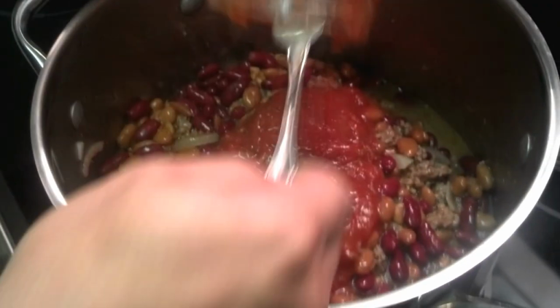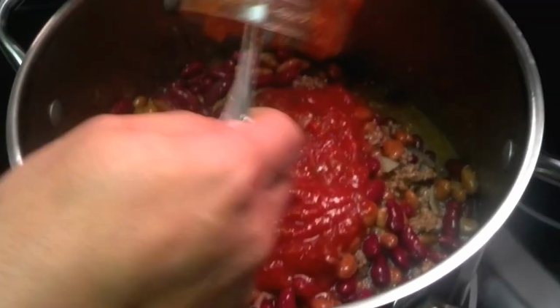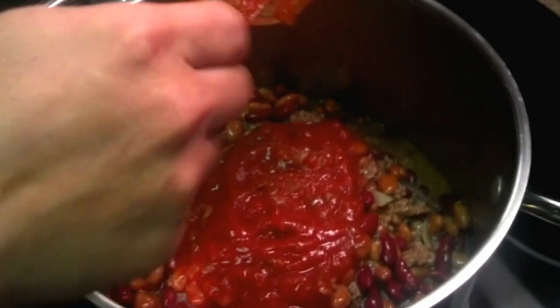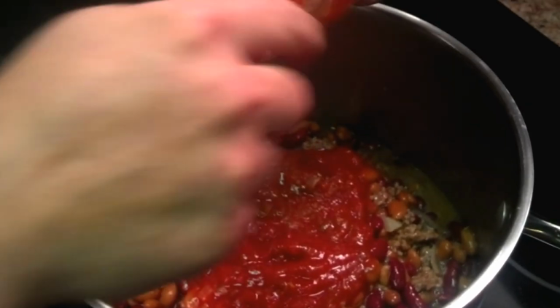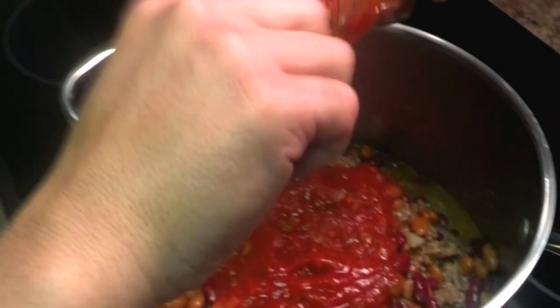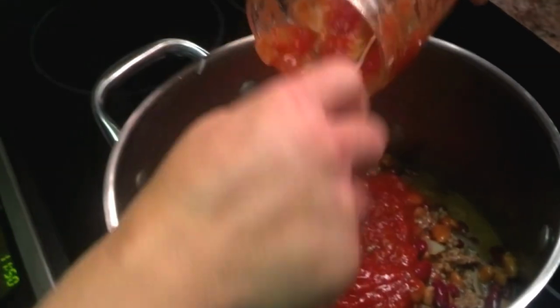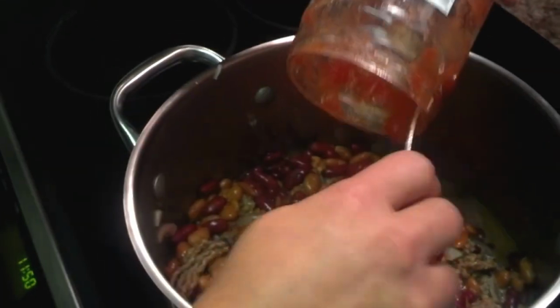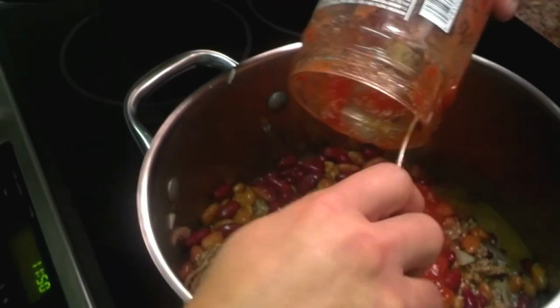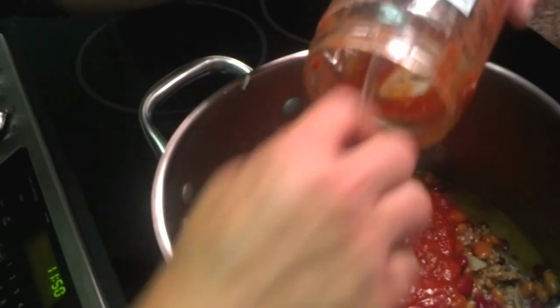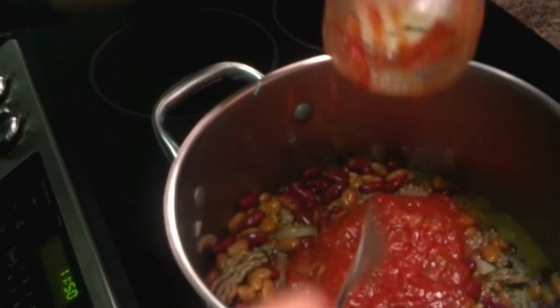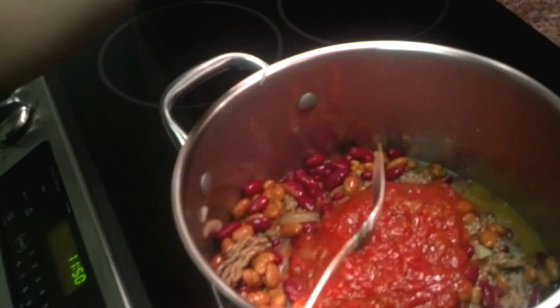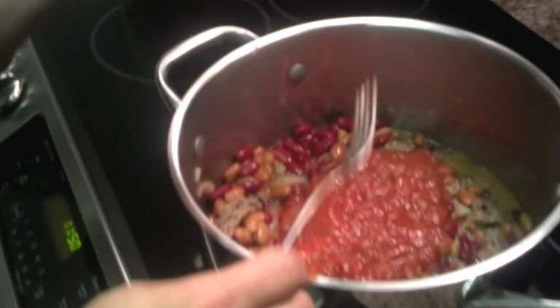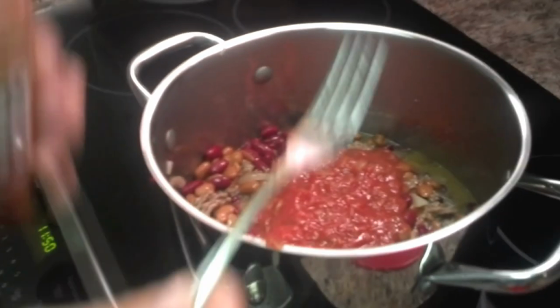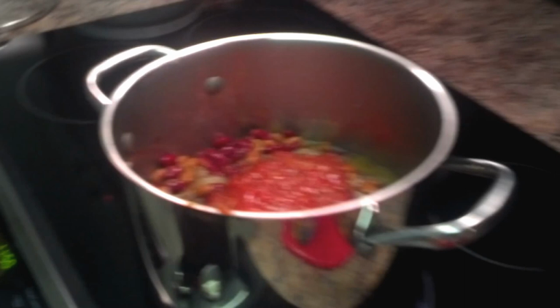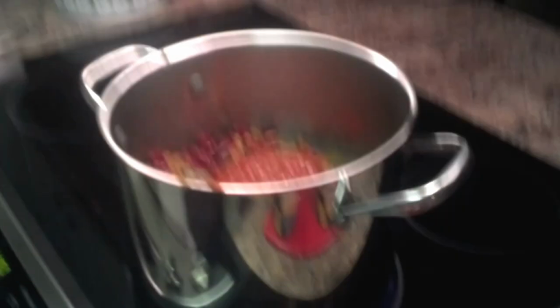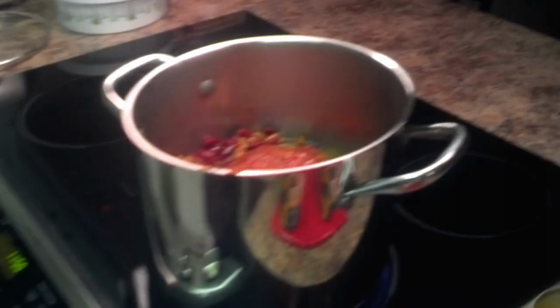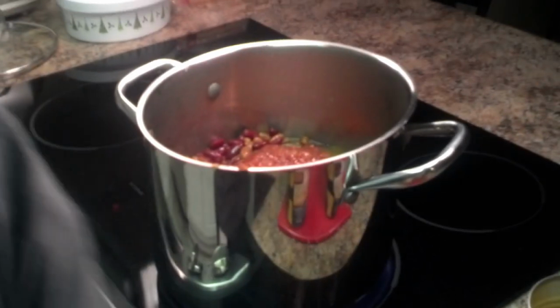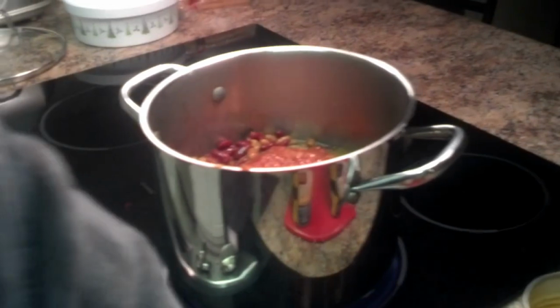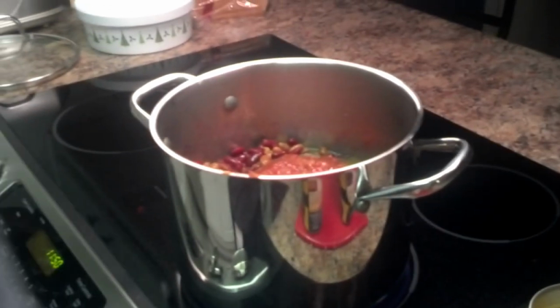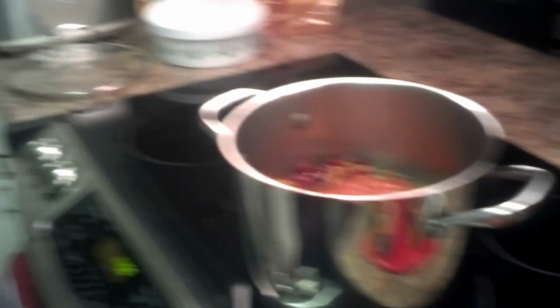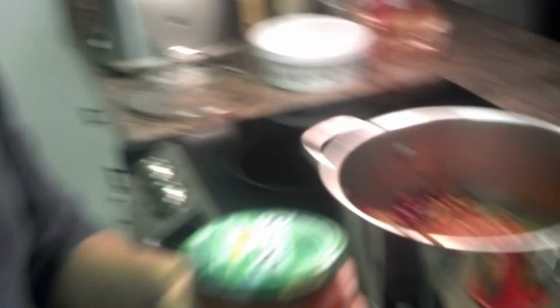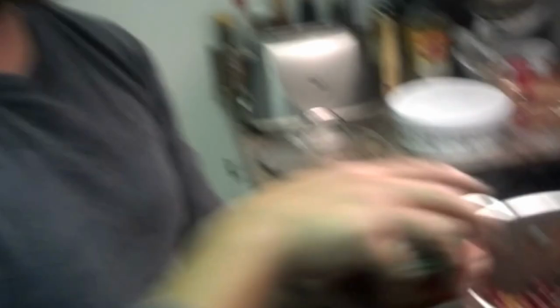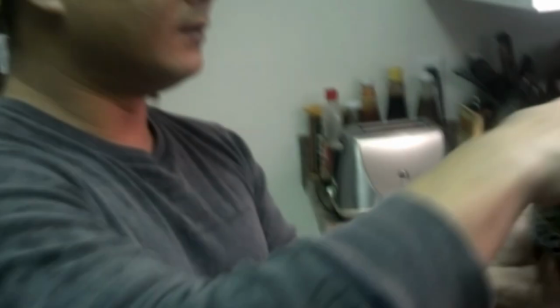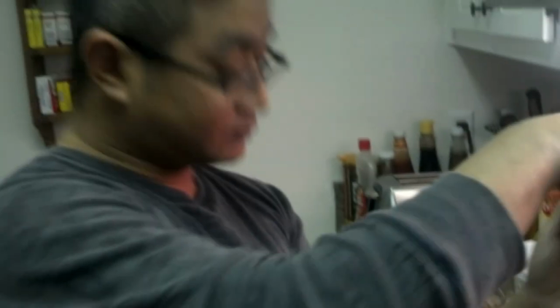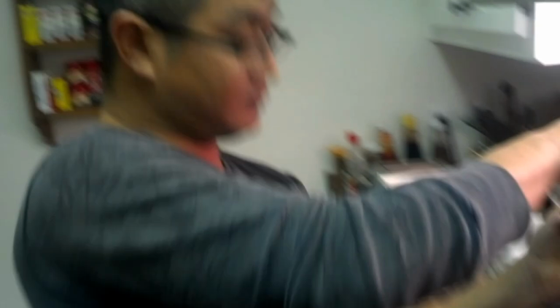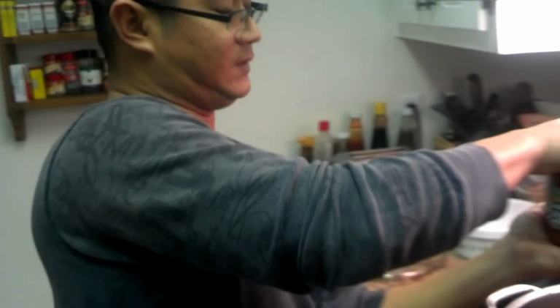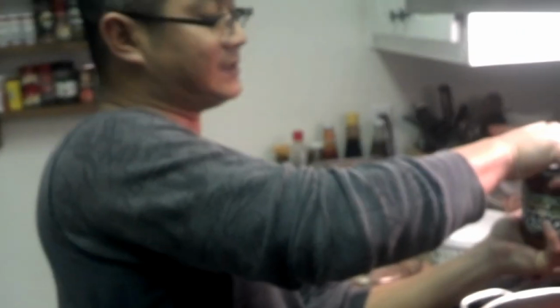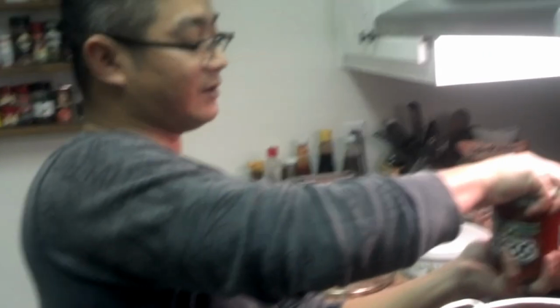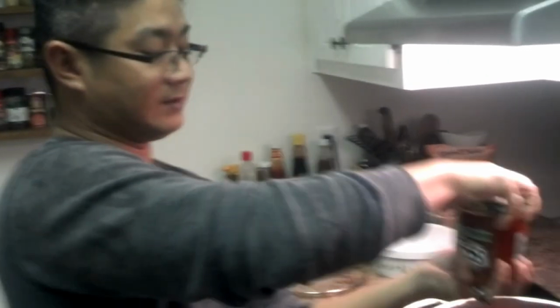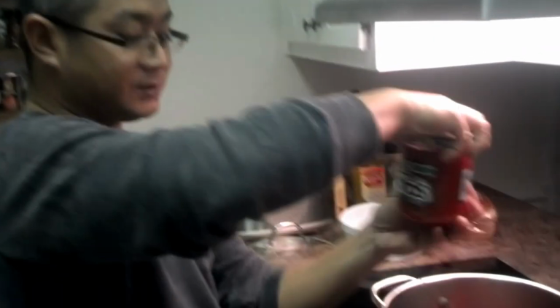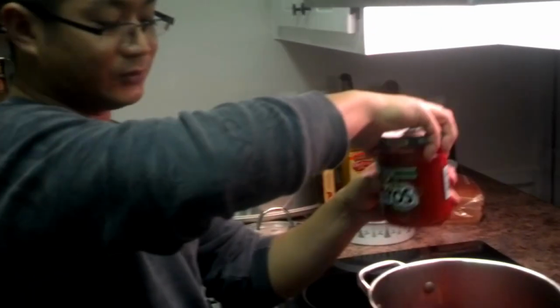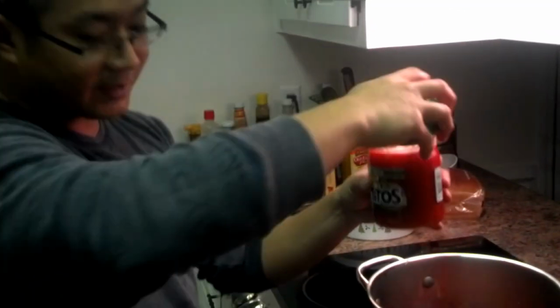Throw it in there, and one more. Like I said, you can do the lesser serving, which is two cans, one salsa, one pound of ground beef, and one onion.